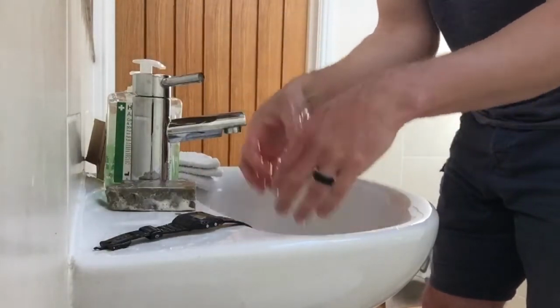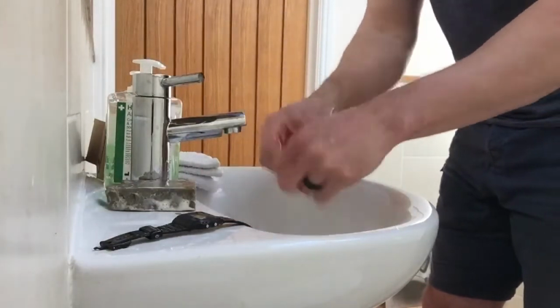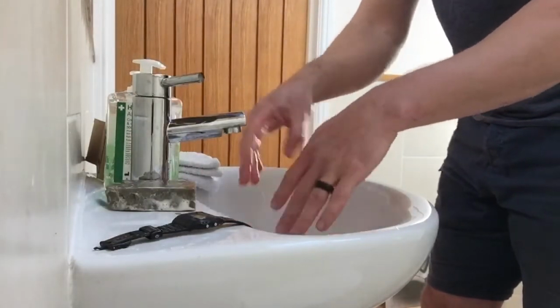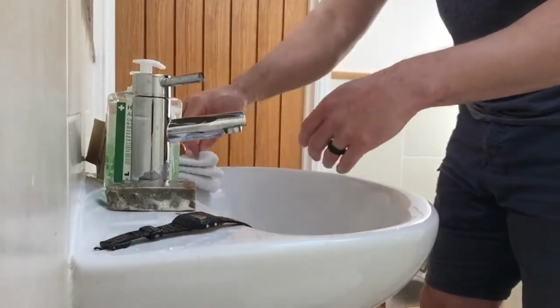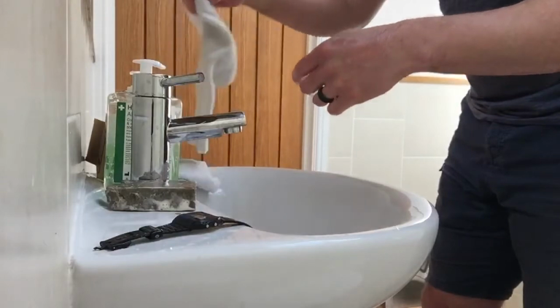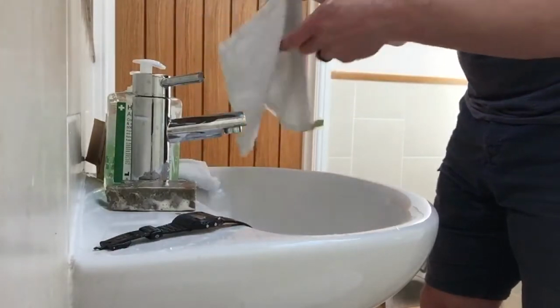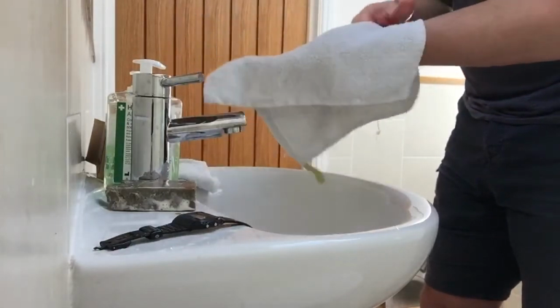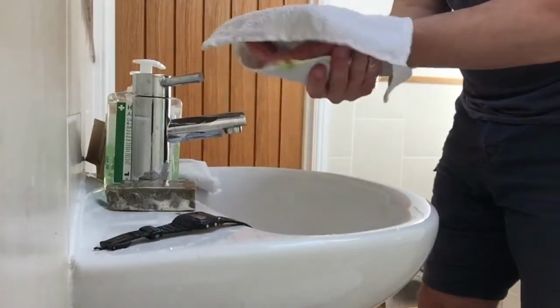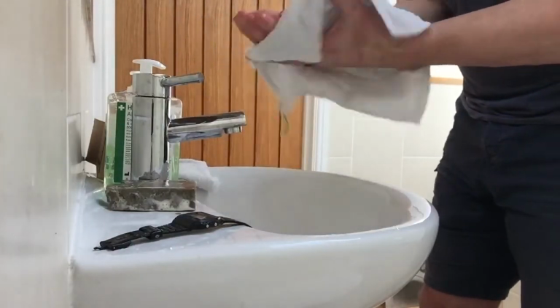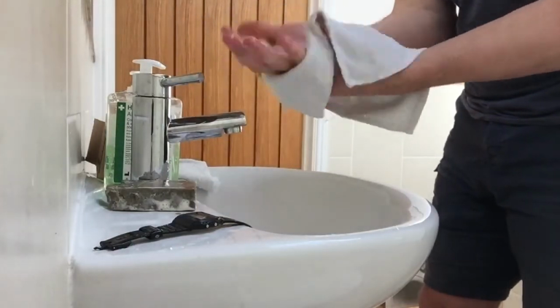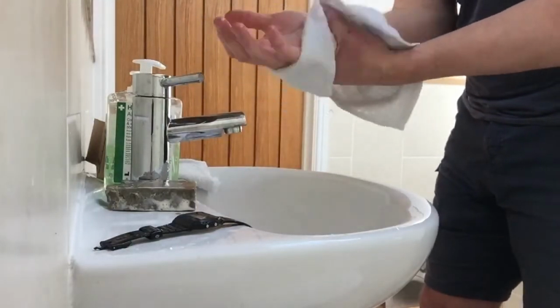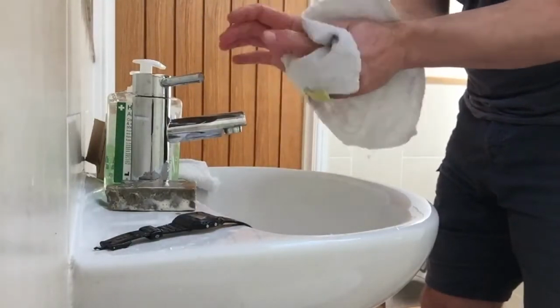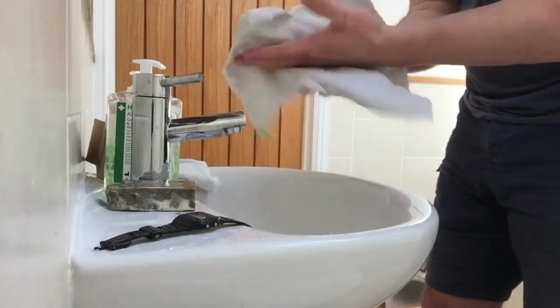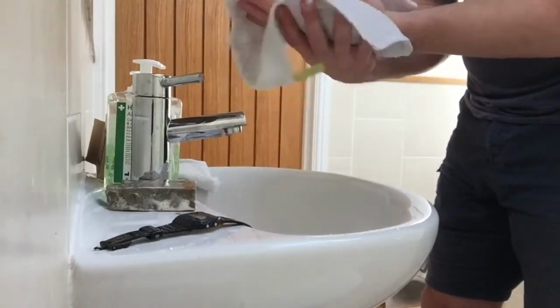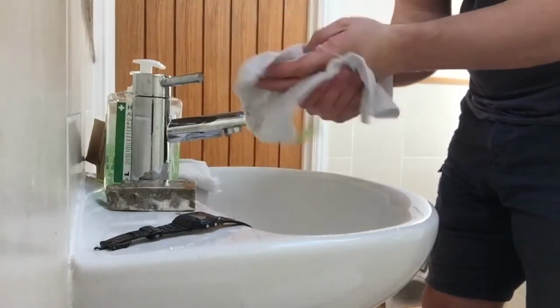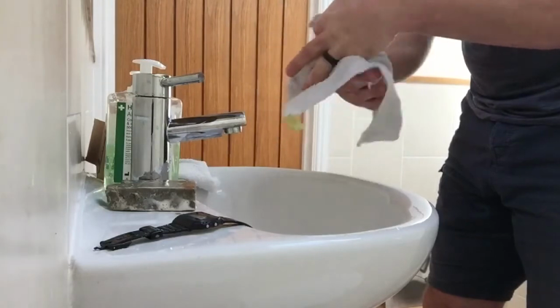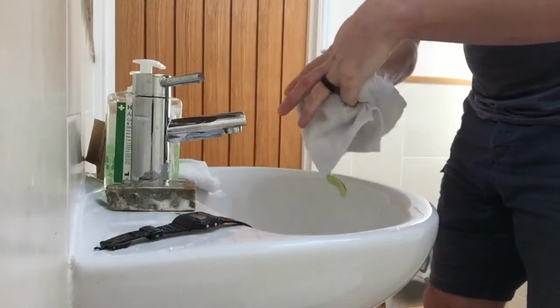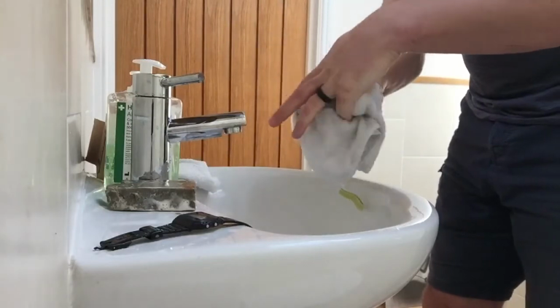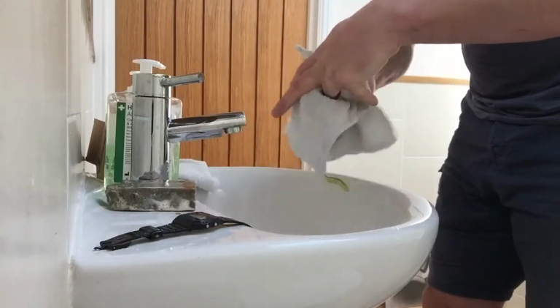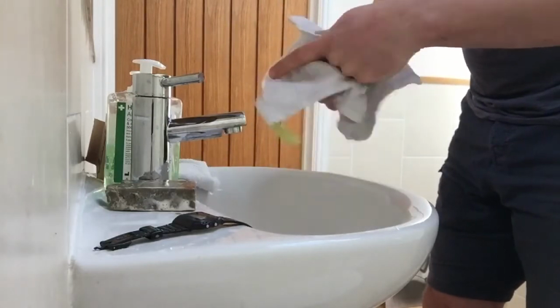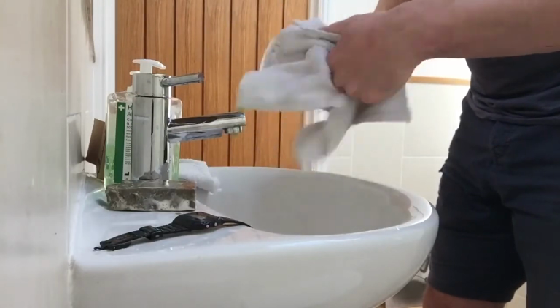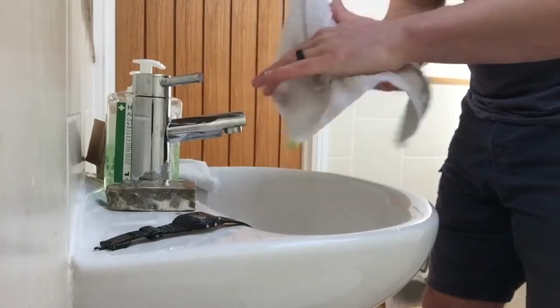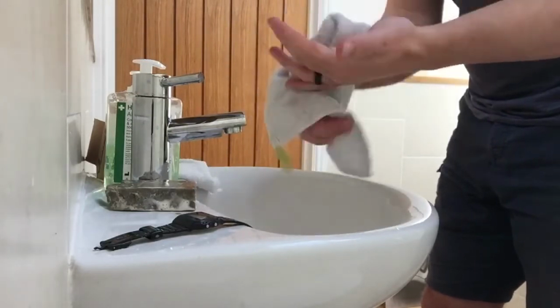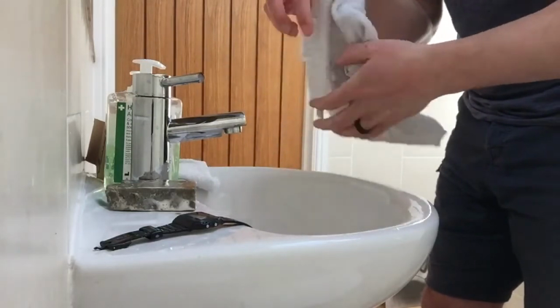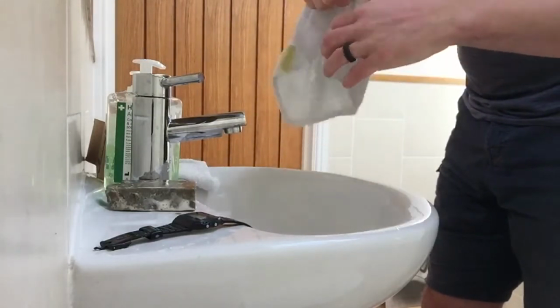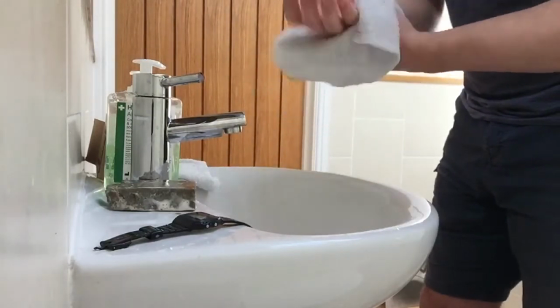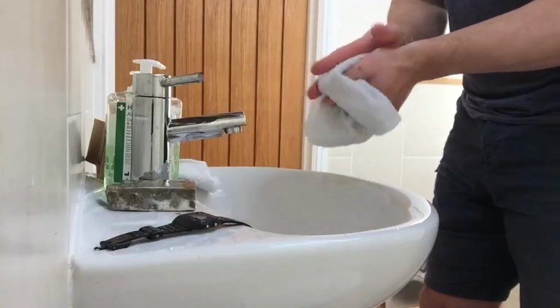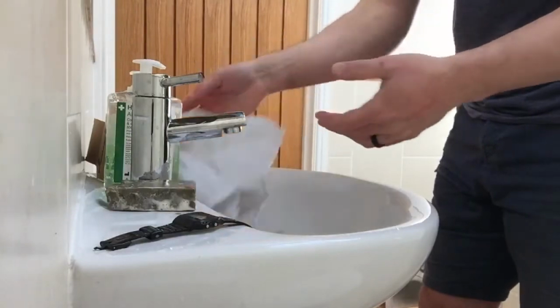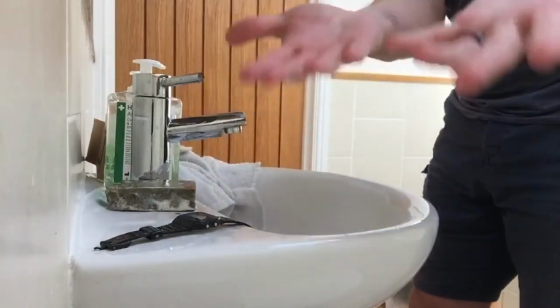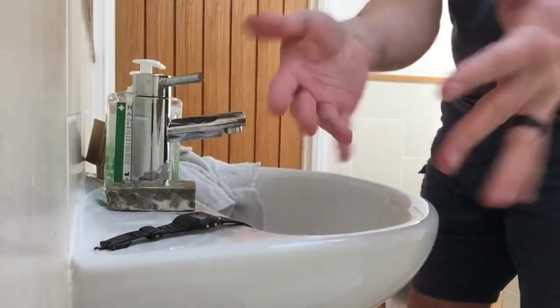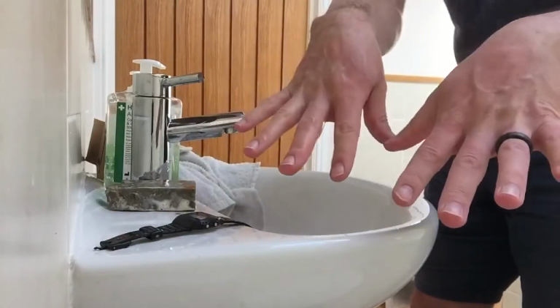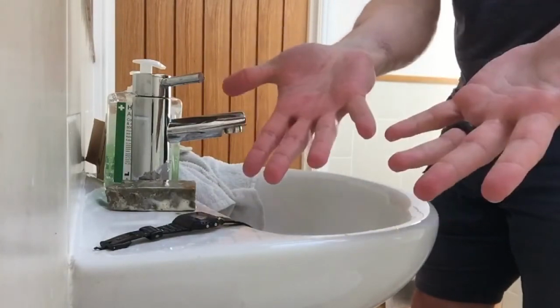Tap off. The next most important thing is making sure your hands are thoroughly dried afterwards. And there you have it — you should have clean hands.